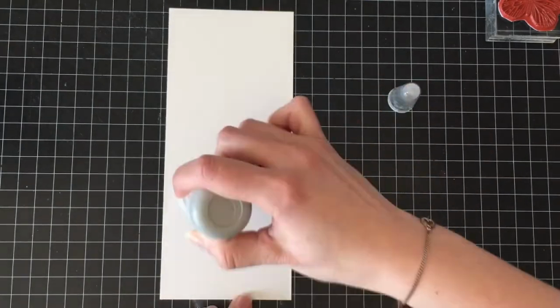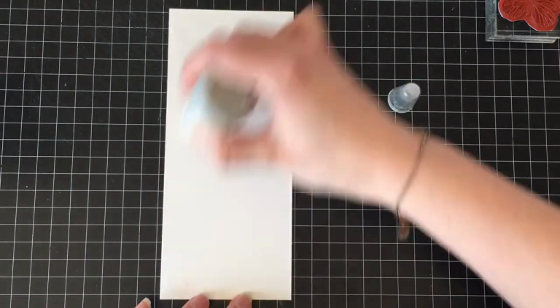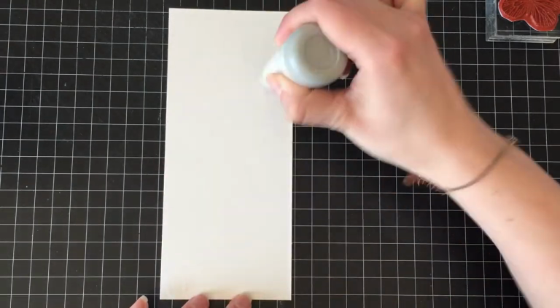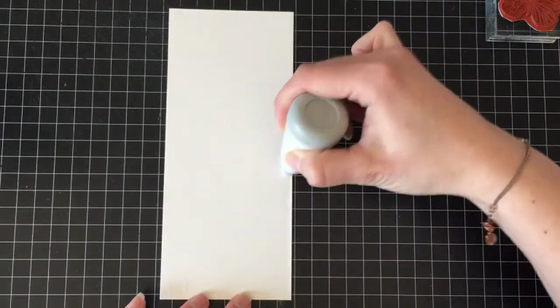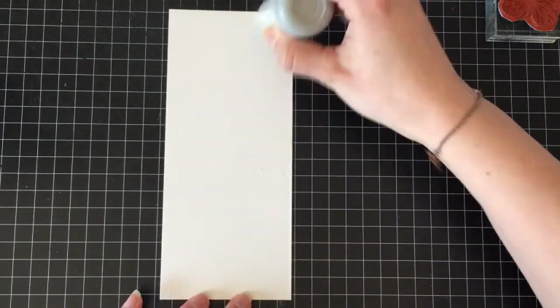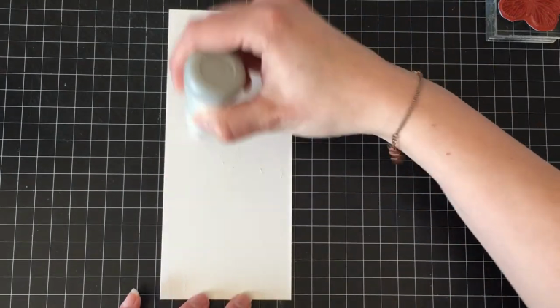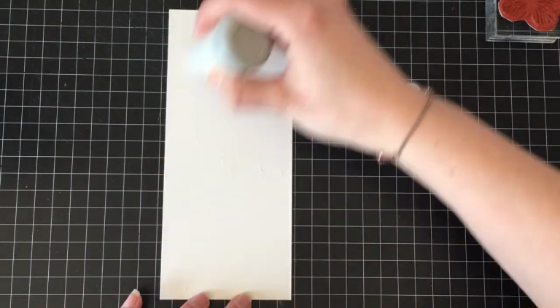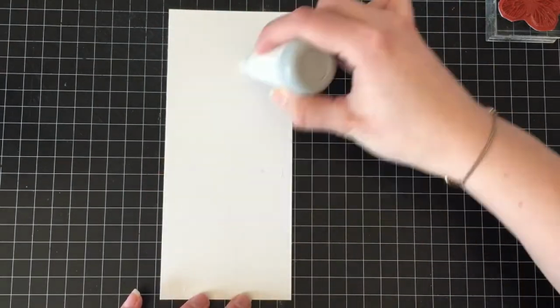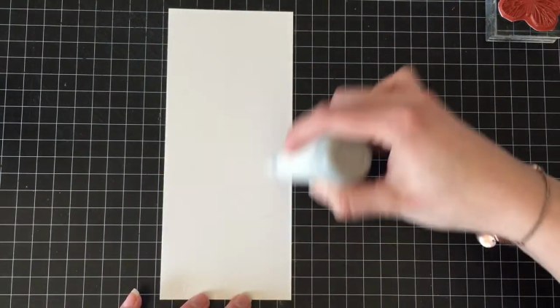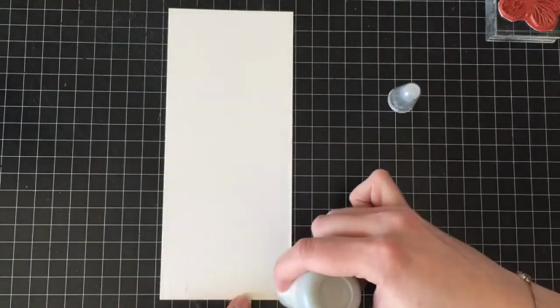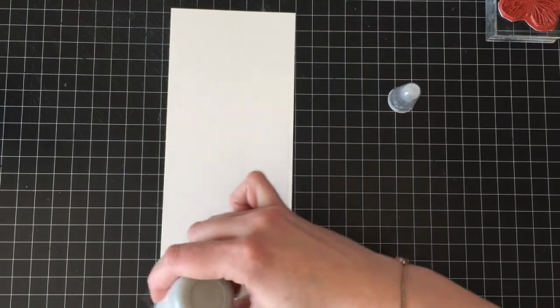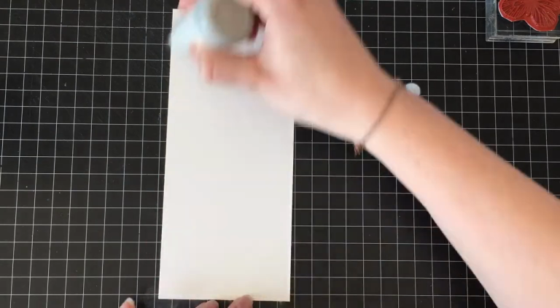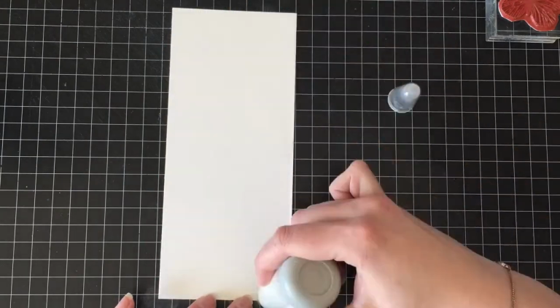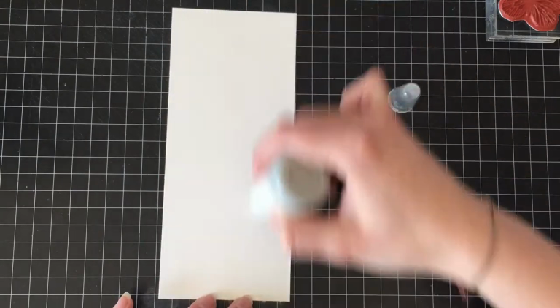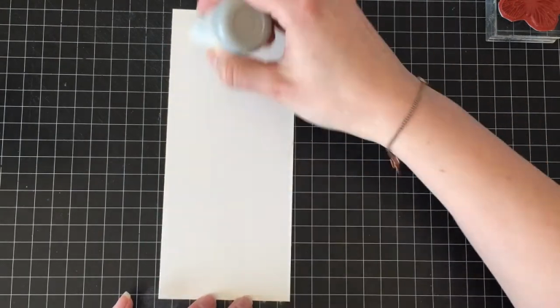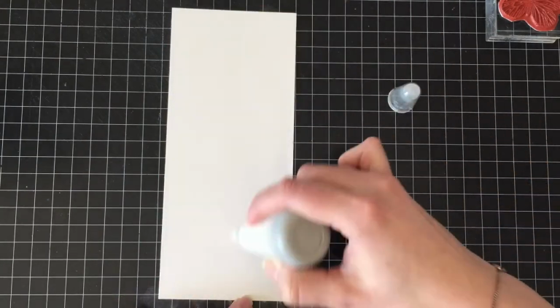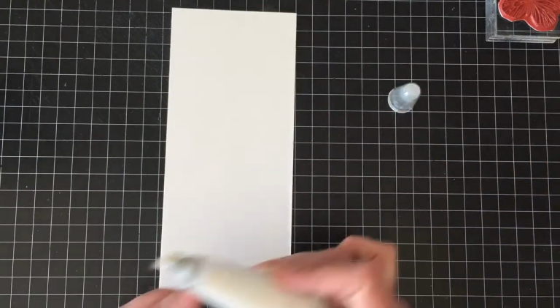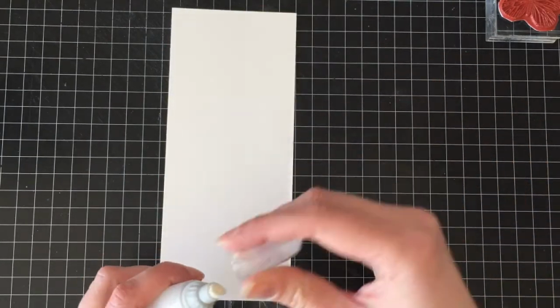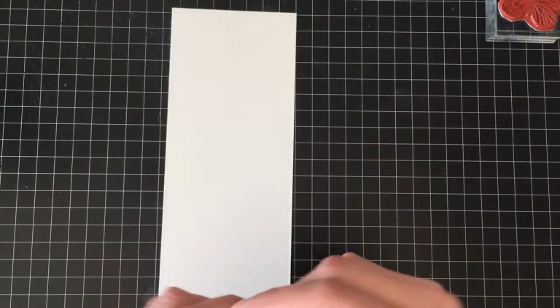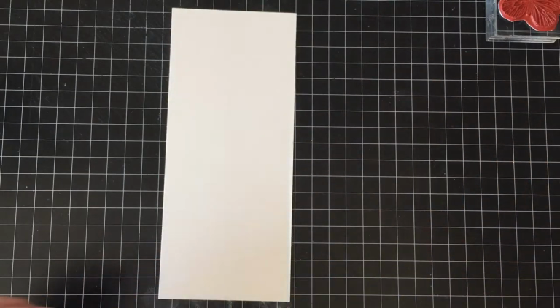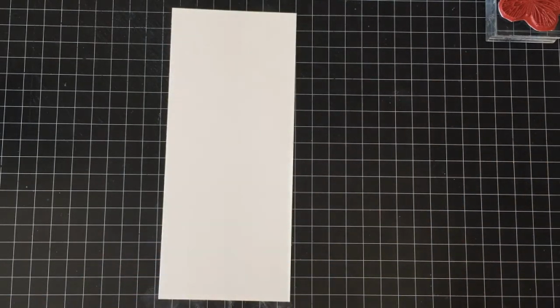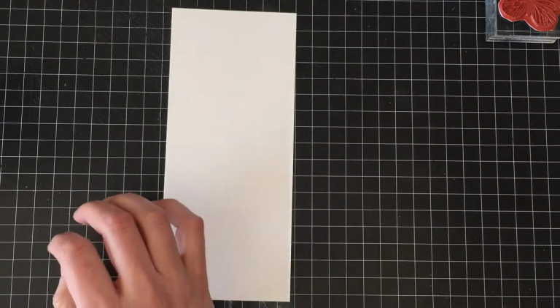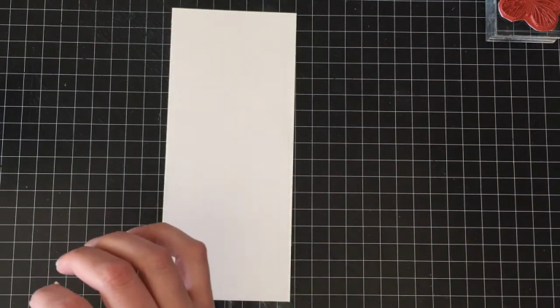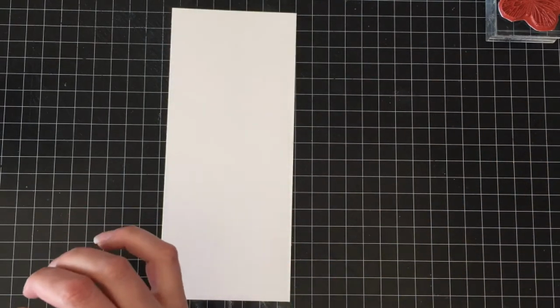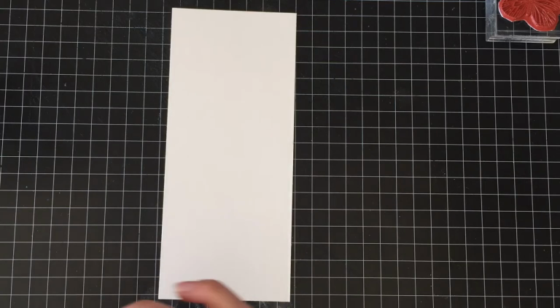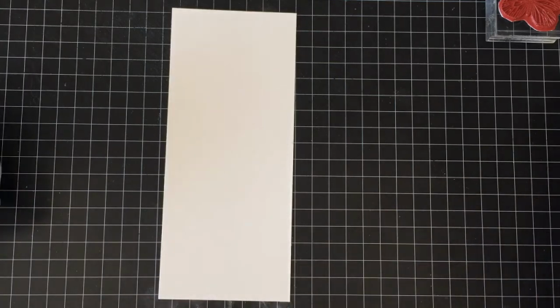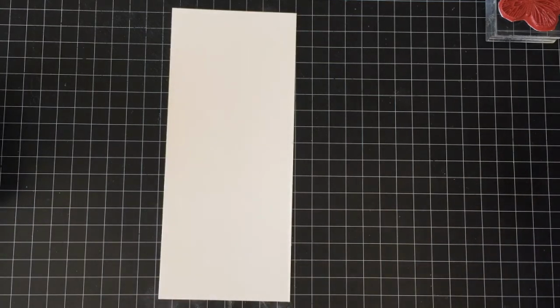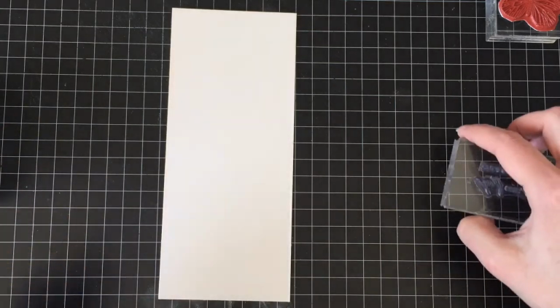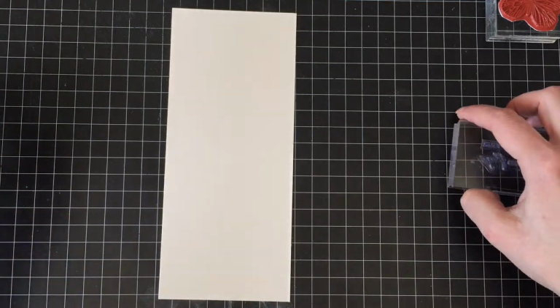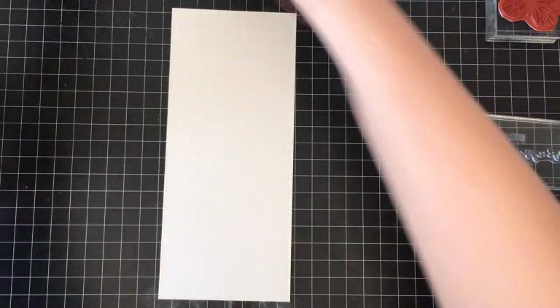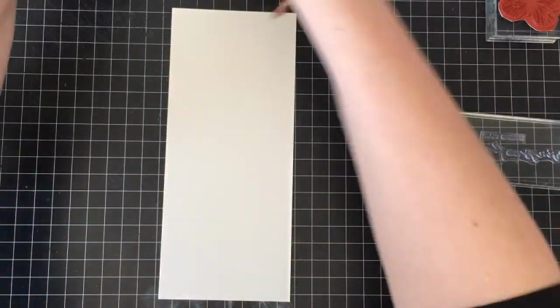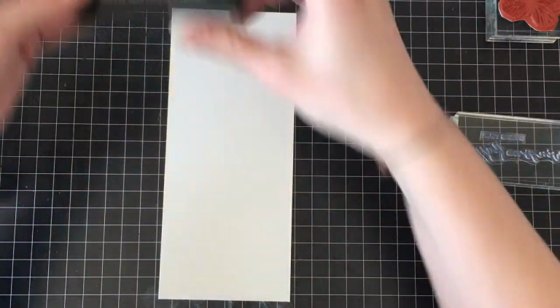I'm going to start with a piece of bristle smooth and this is going to be a tall card. The finished card is going to be 9 inches by 4 inches, and I'm just going to prep that with my powder tool.